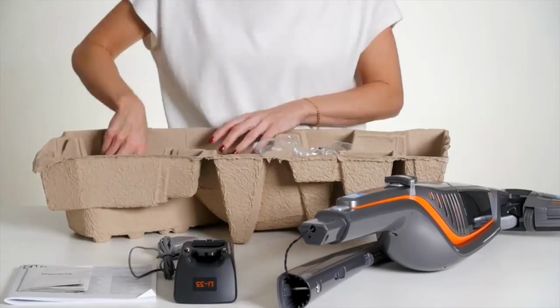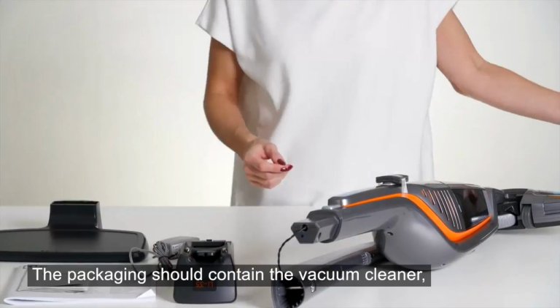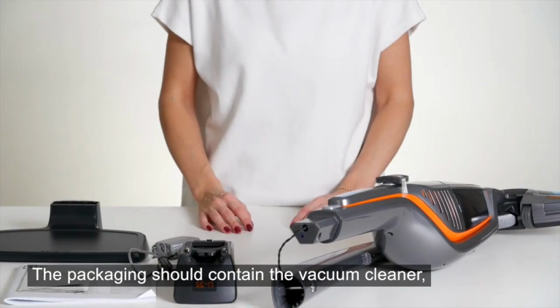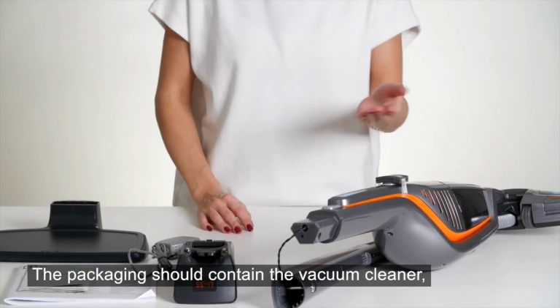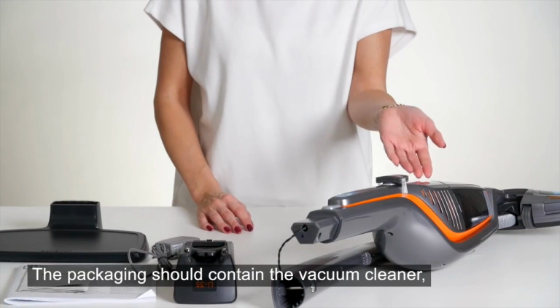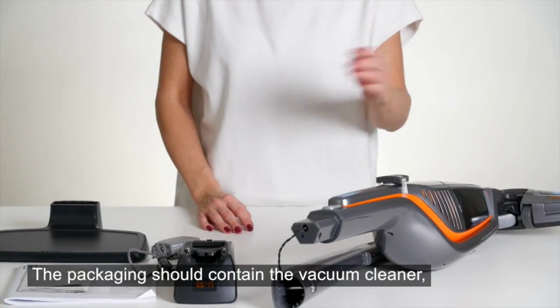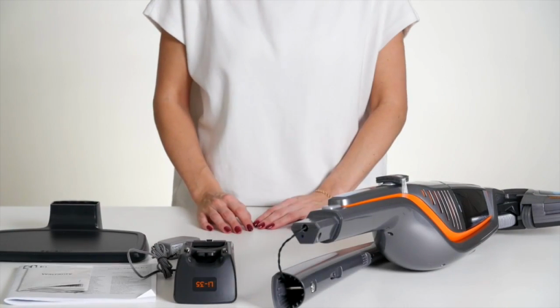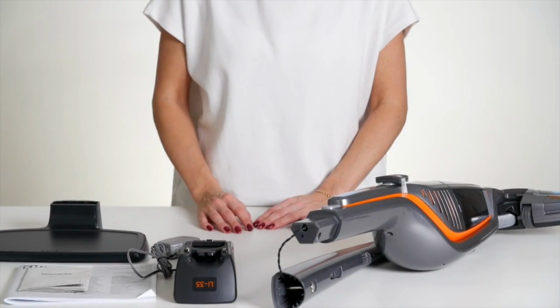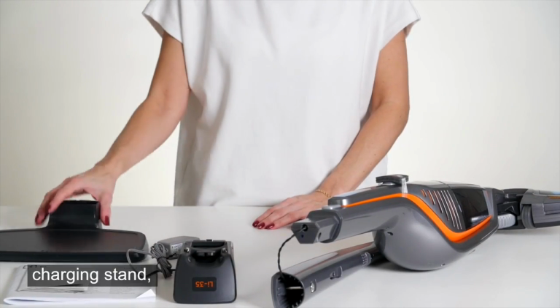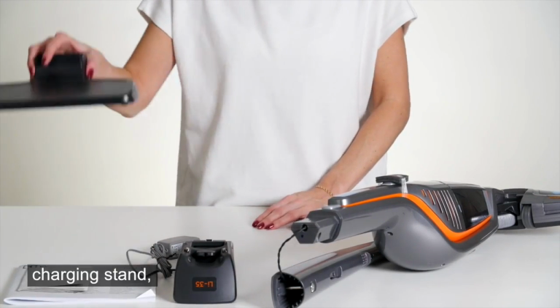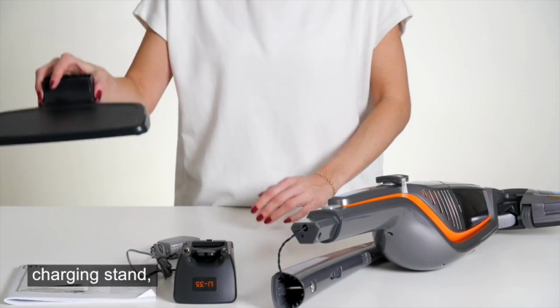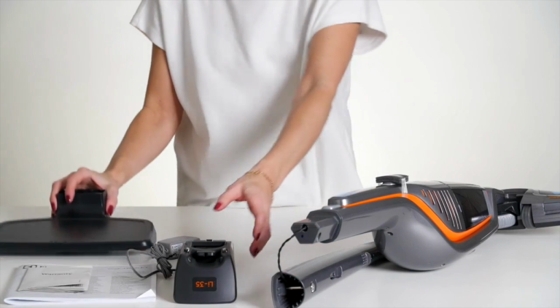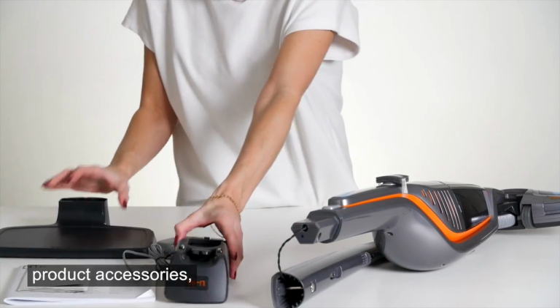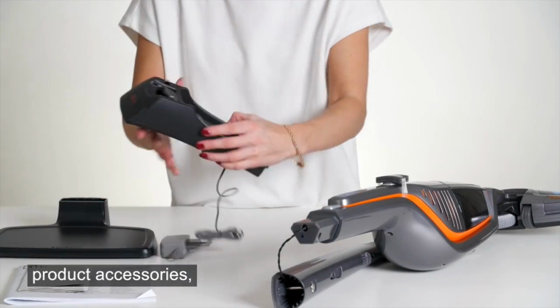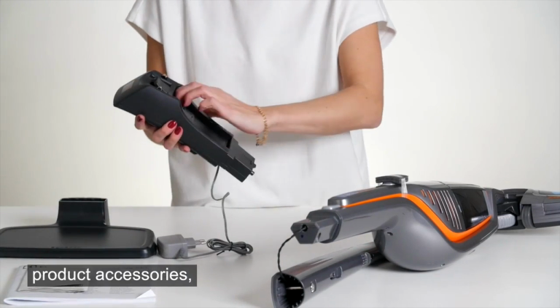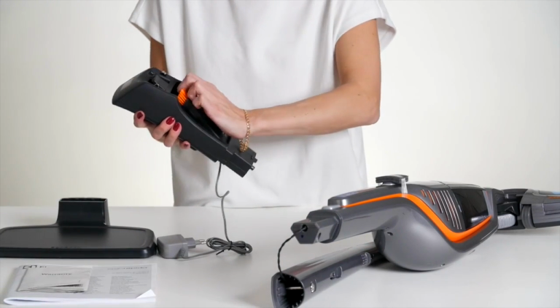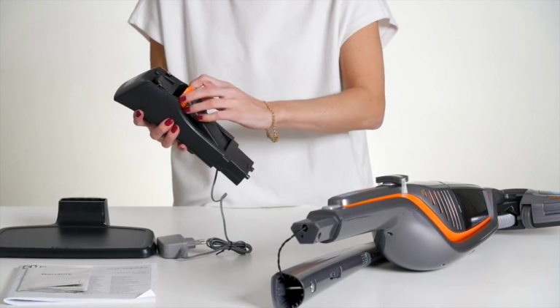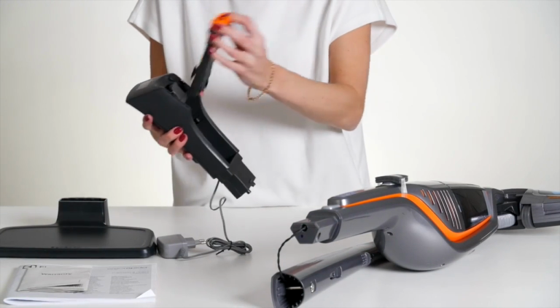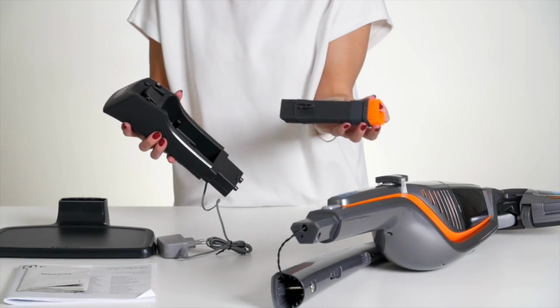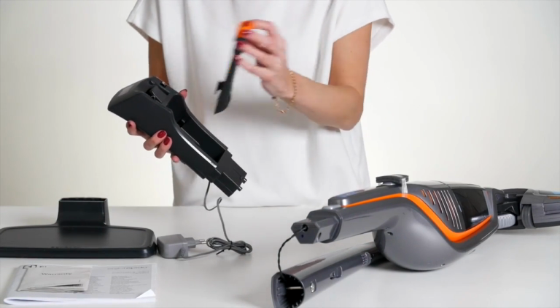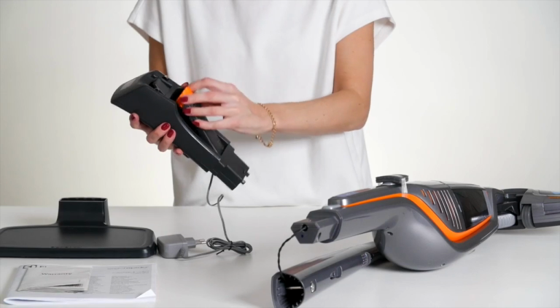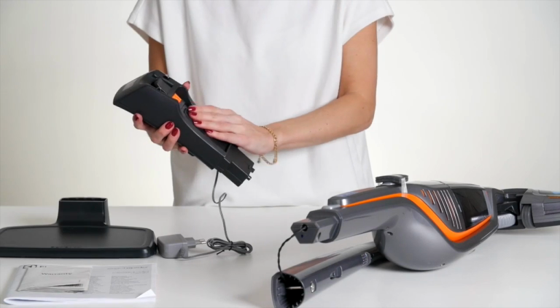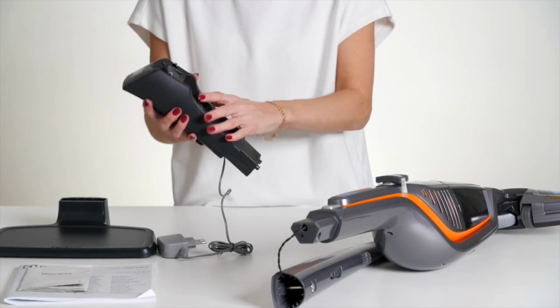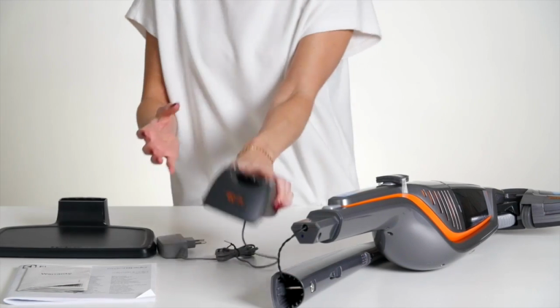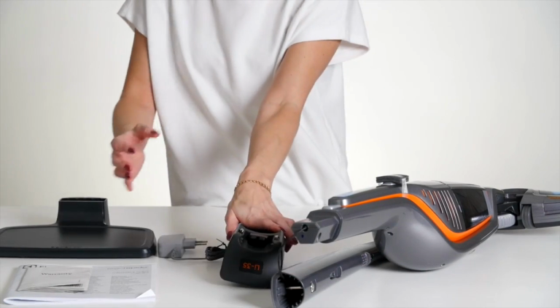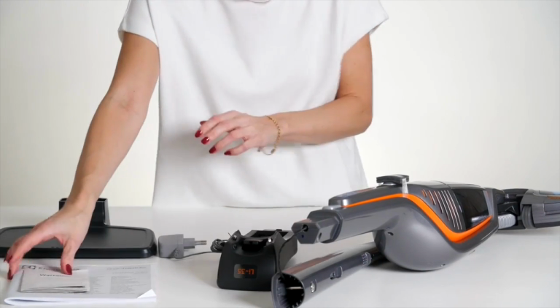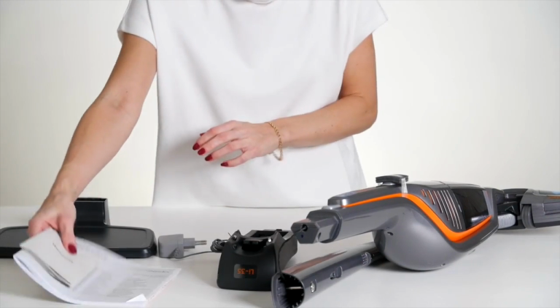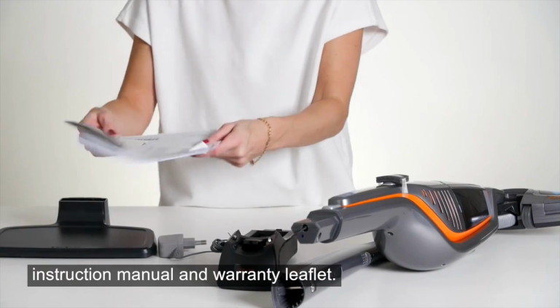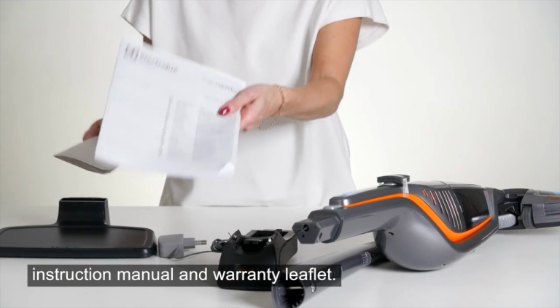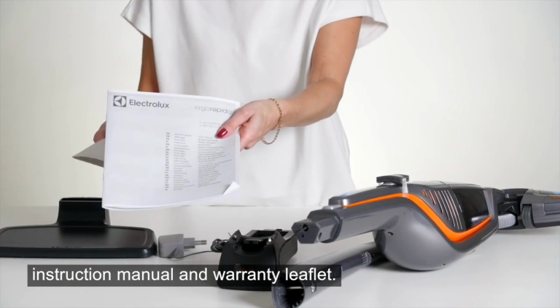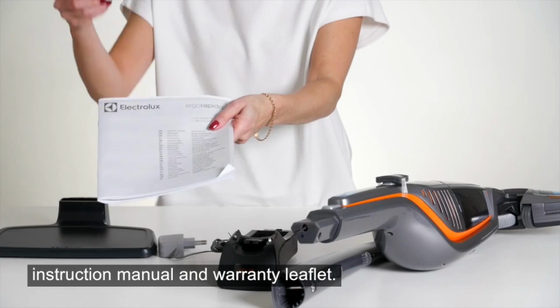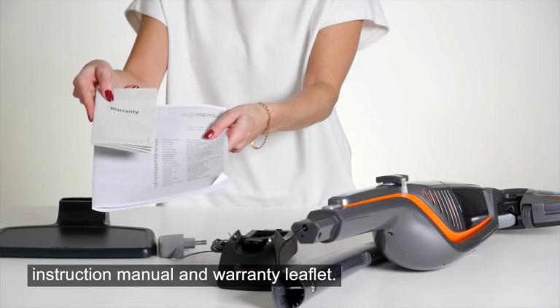The packaging should contain the vacuum cleaner, charging stand, product accessories, instruction manual, and warranty leaflet.